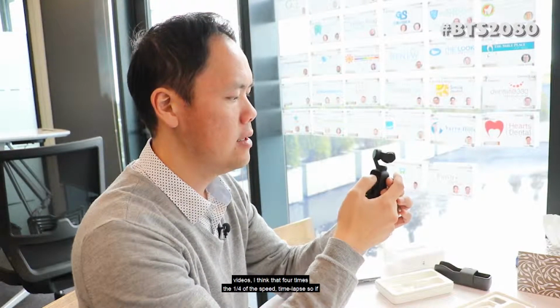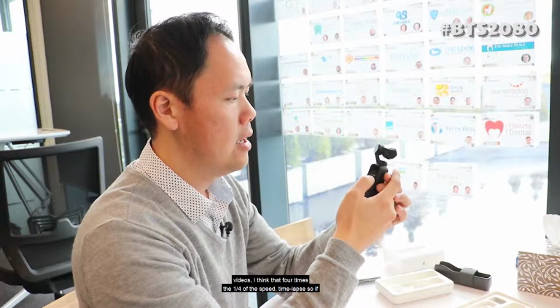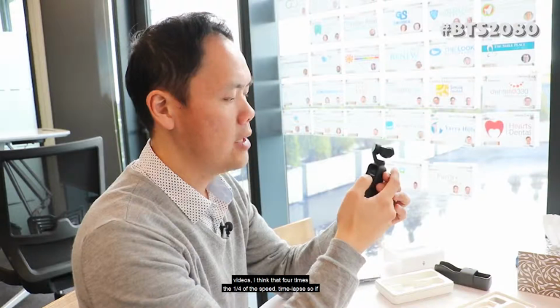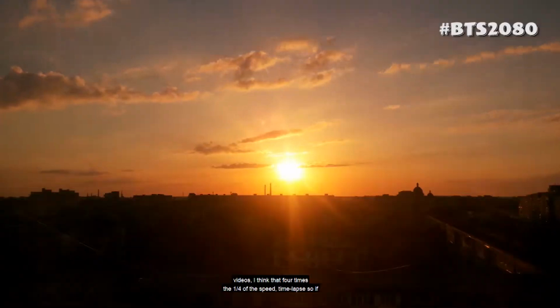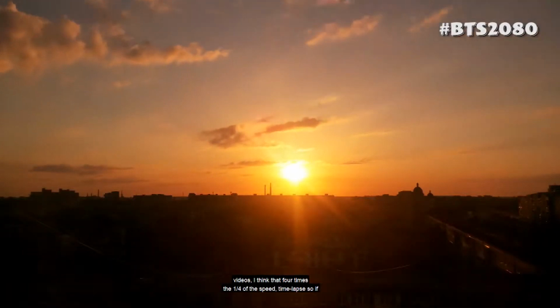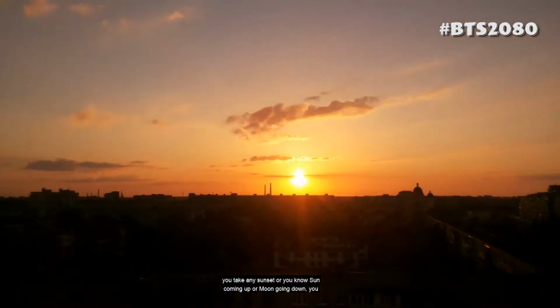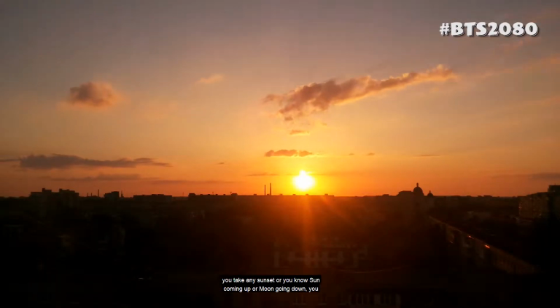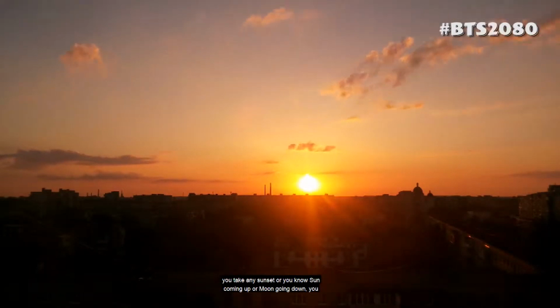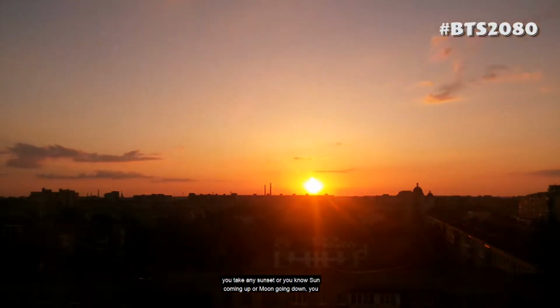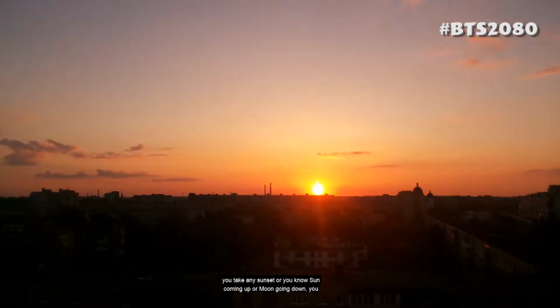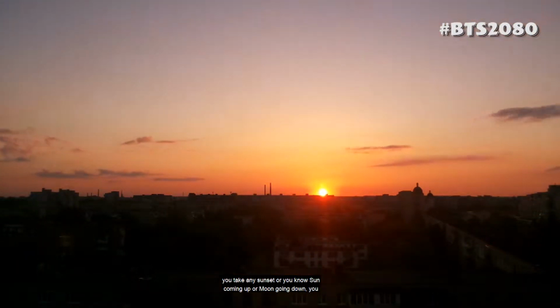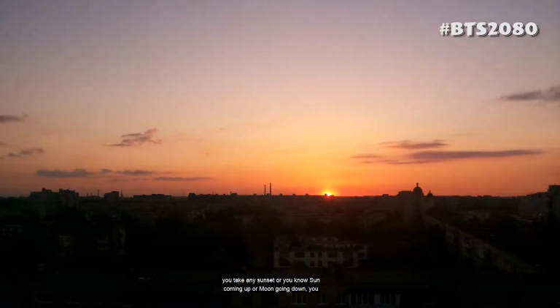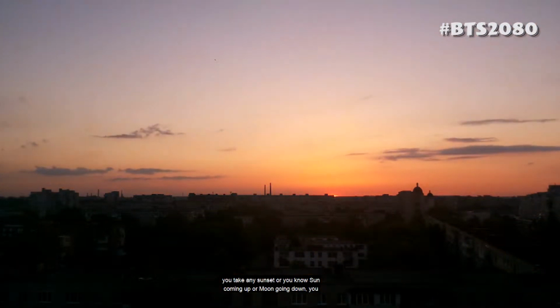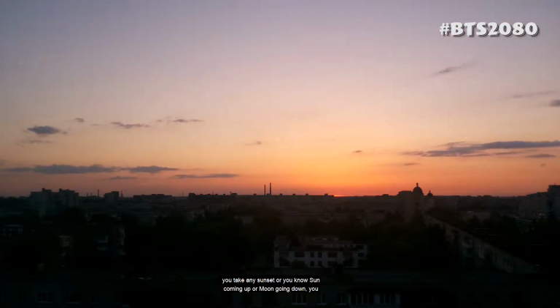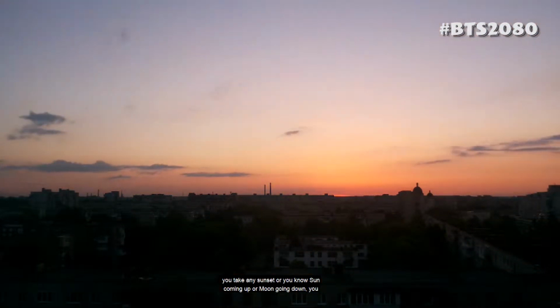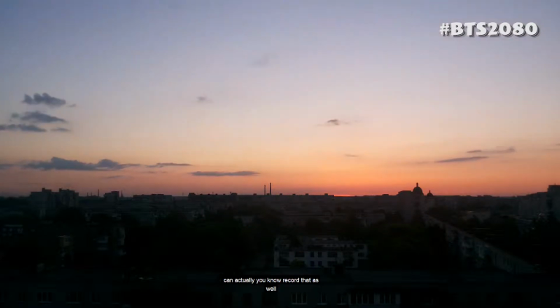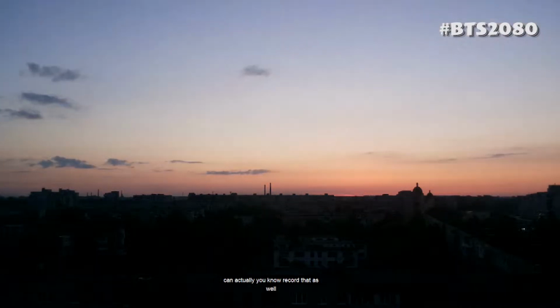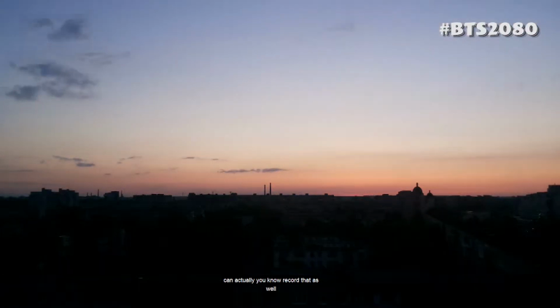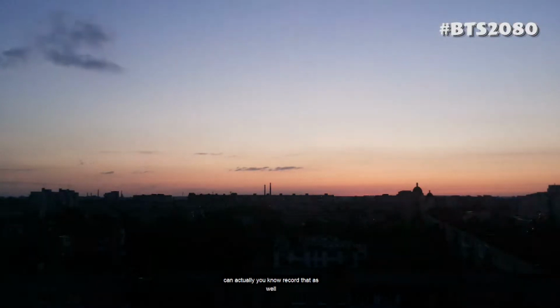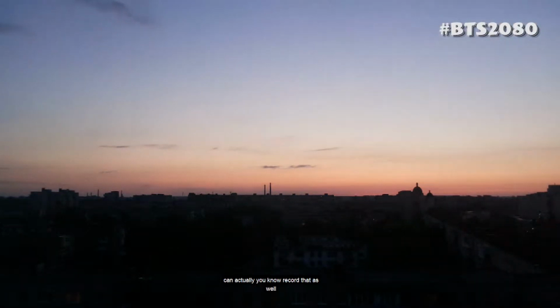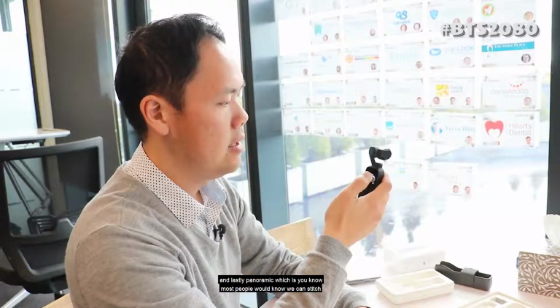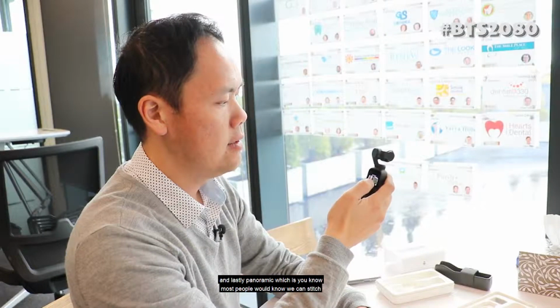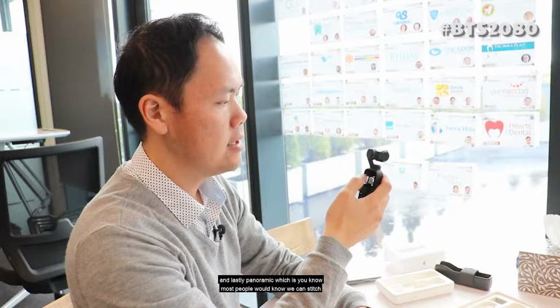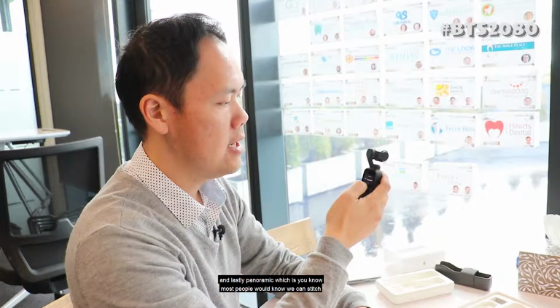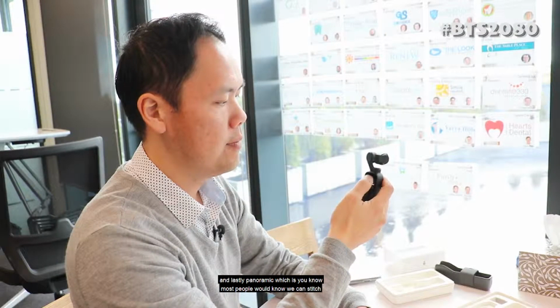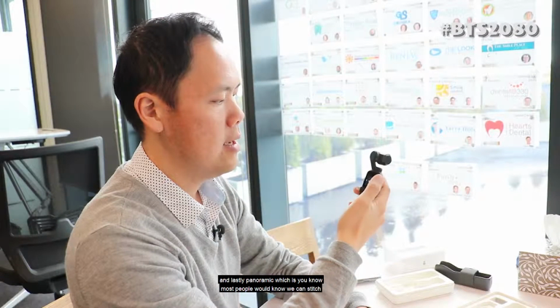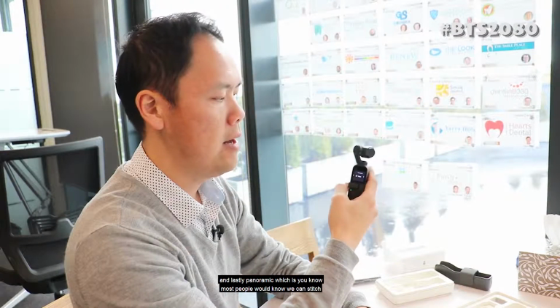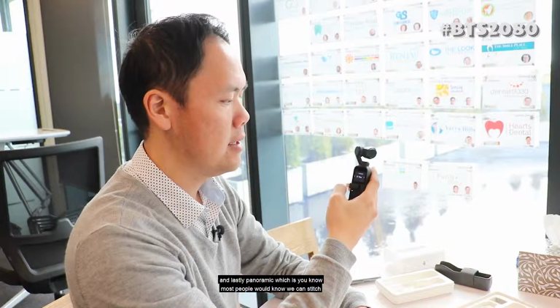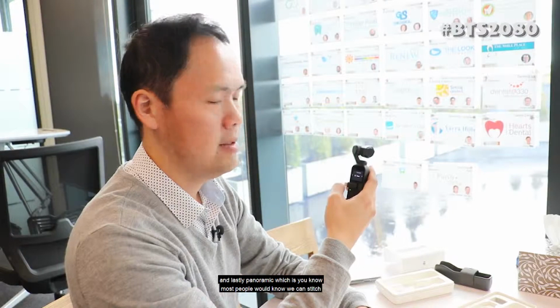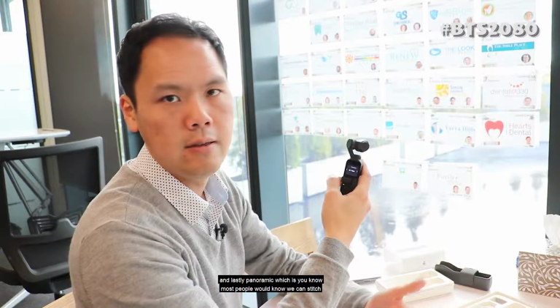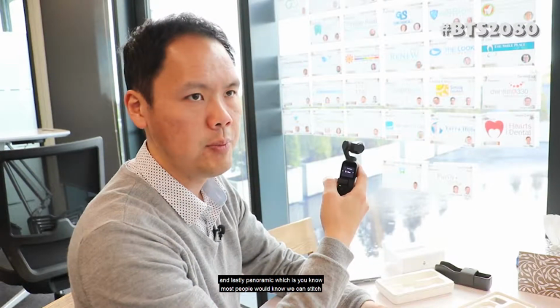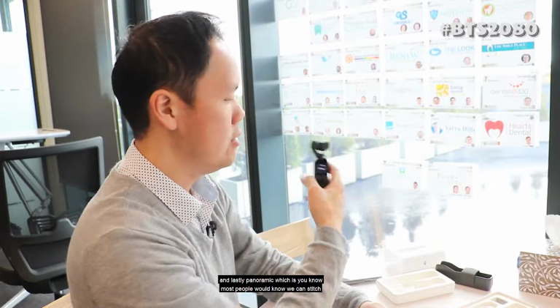Slow-motion is one quarter of the speed. Time-lapse is also available — so if you're capturing a sunset, sun coming up, or moon going down, you can actually record that as well.